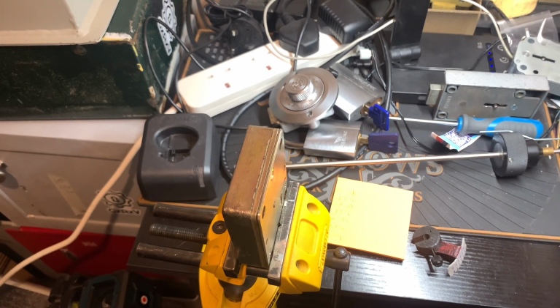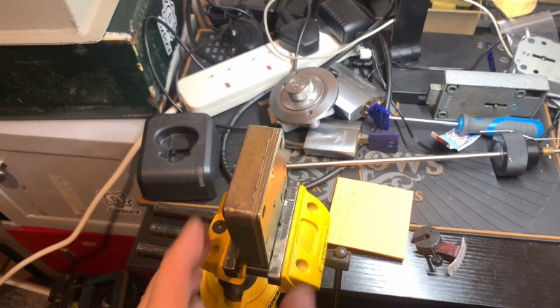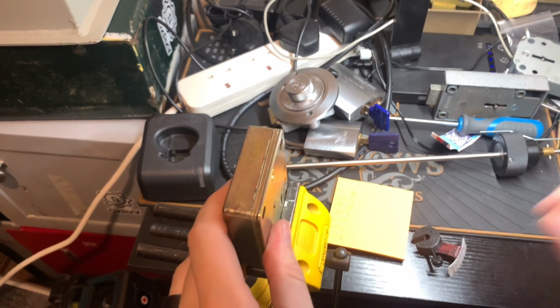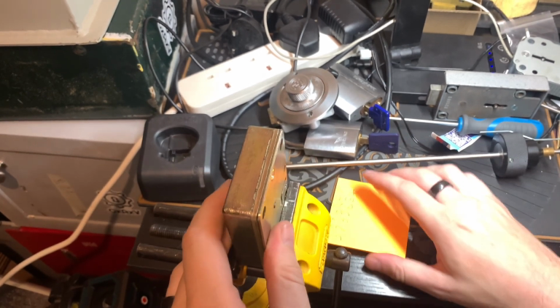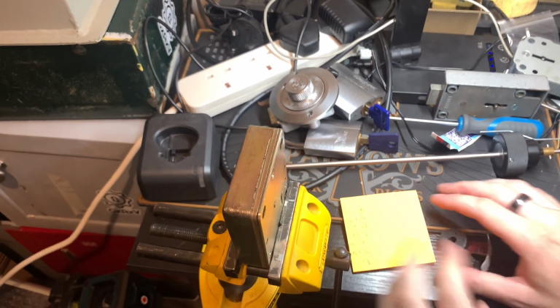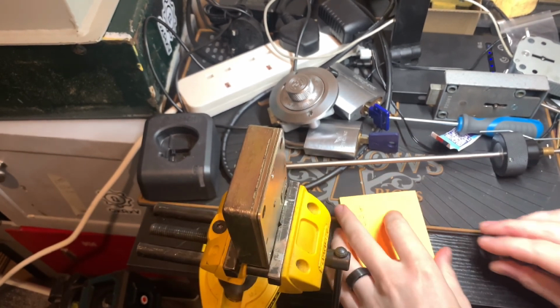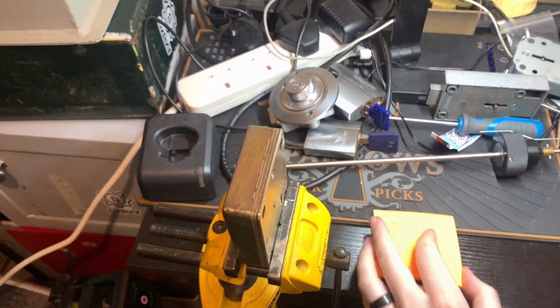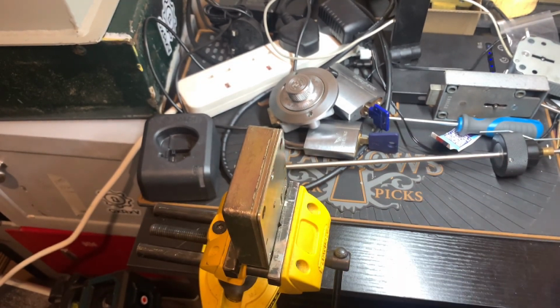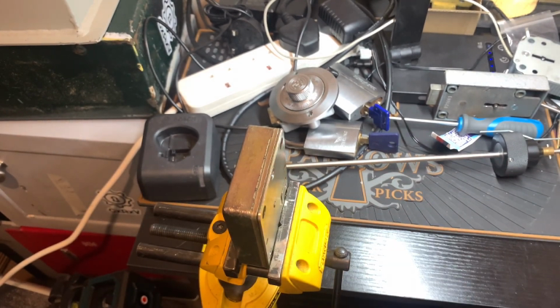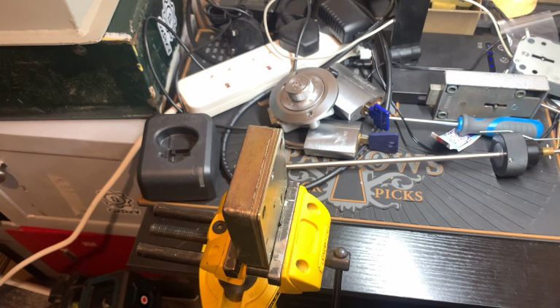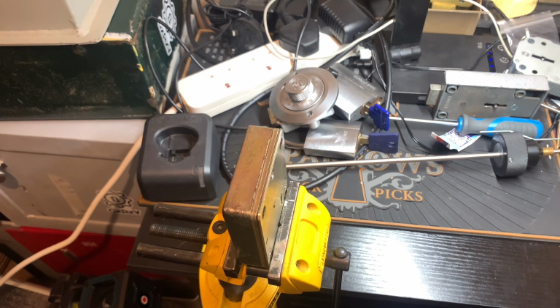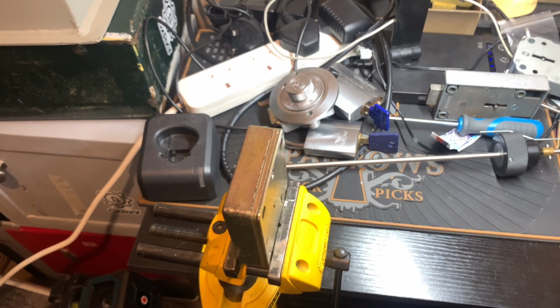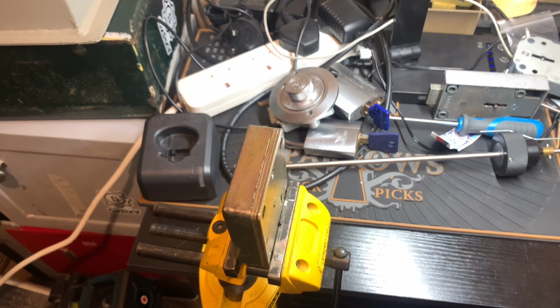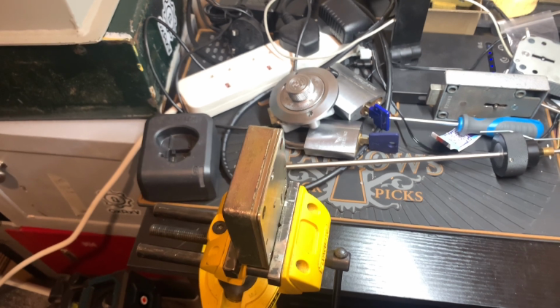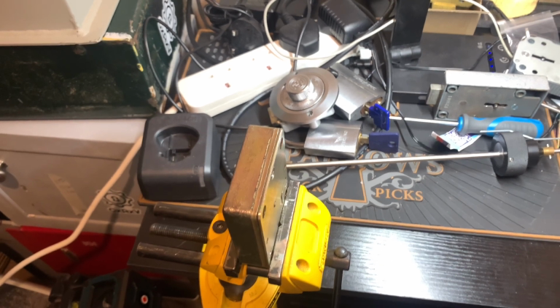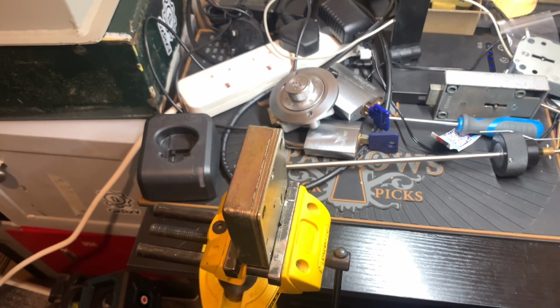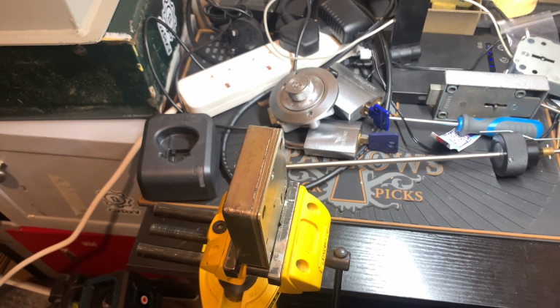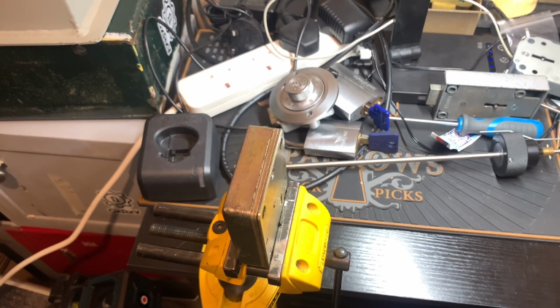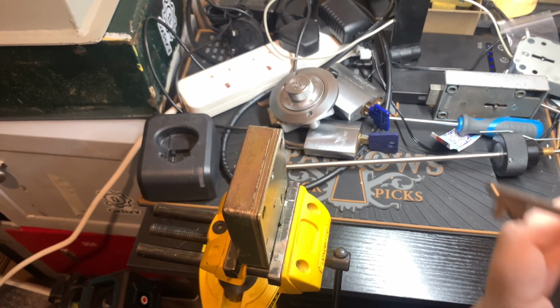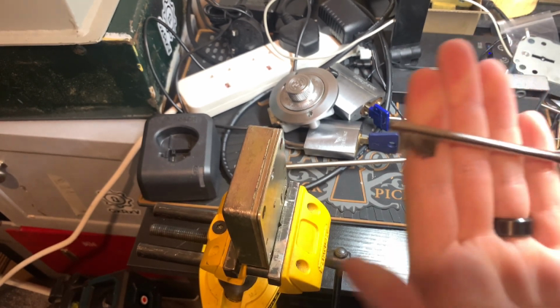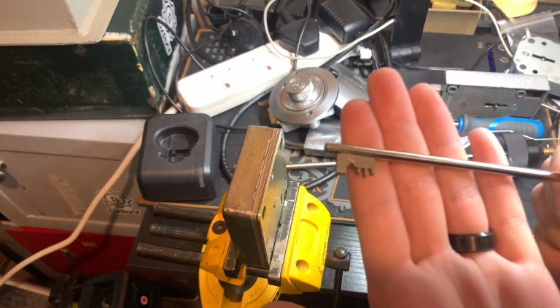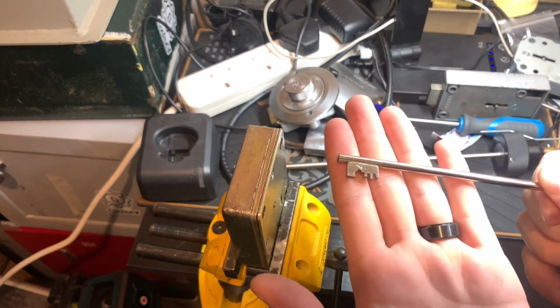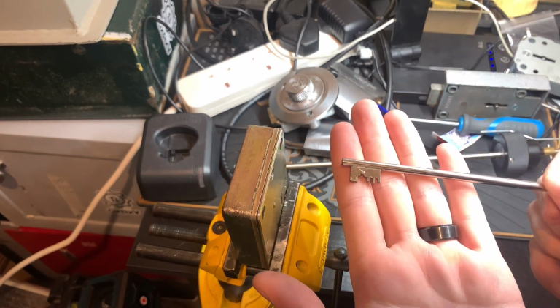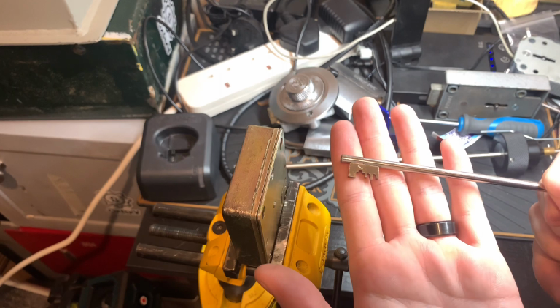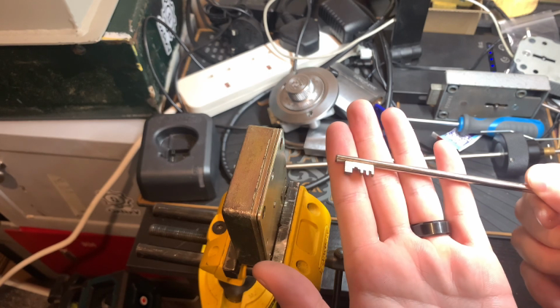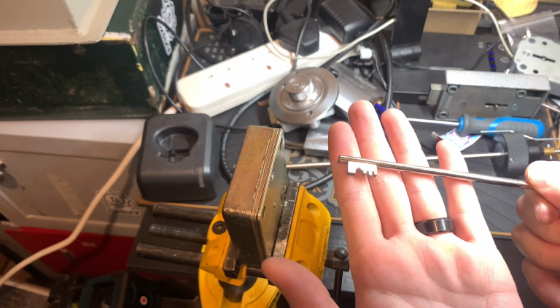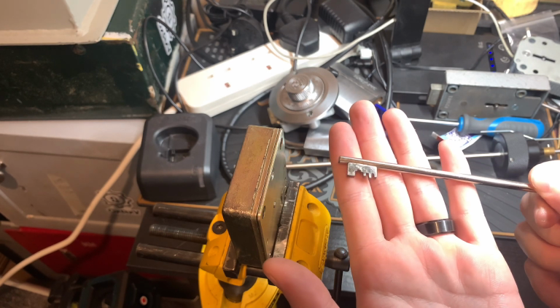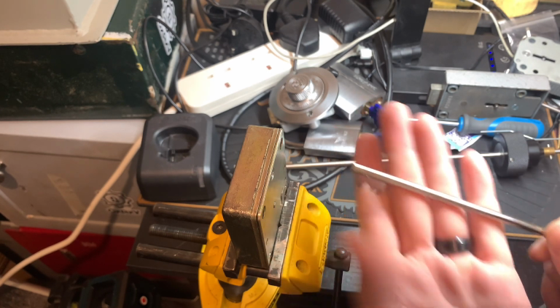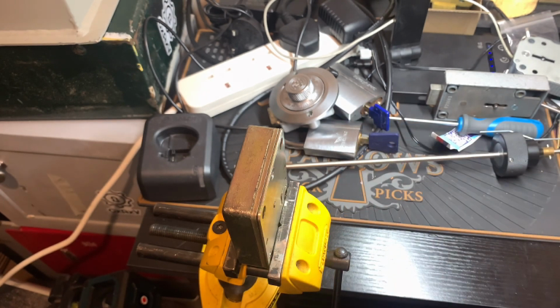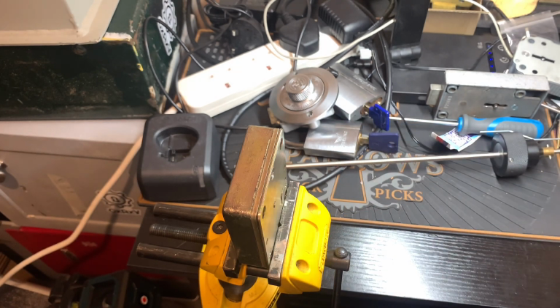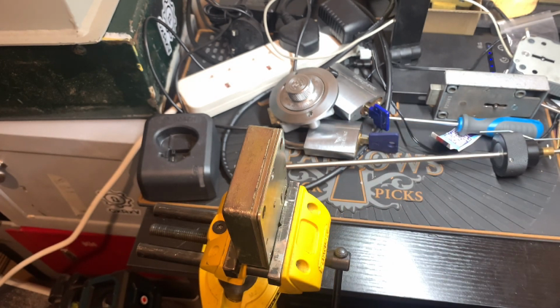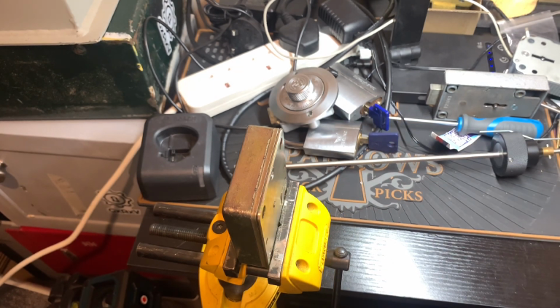I'll just have a quick look inside. This is a nine lever with an all S2. The back lever is as high as the bolt thrower, so no compression.